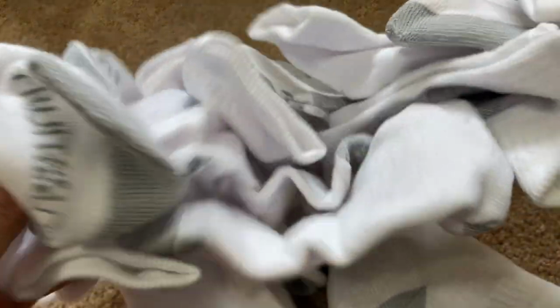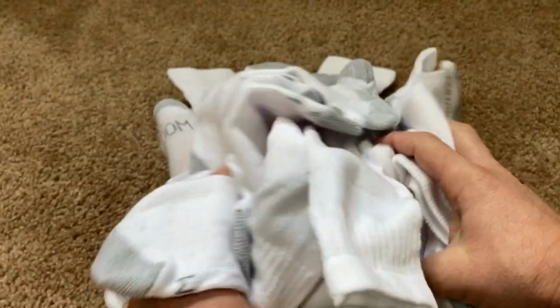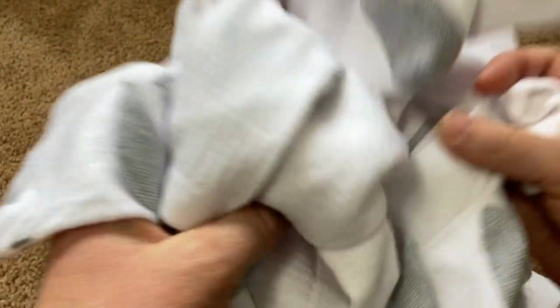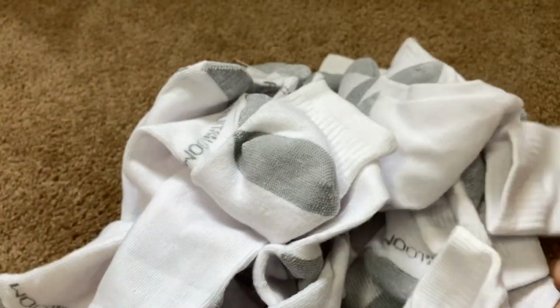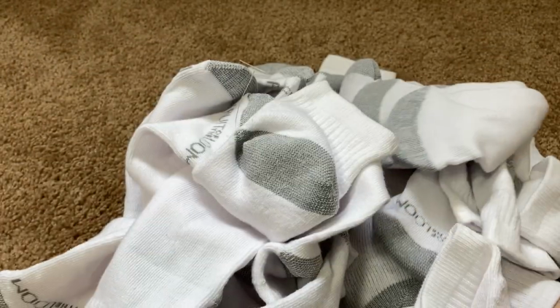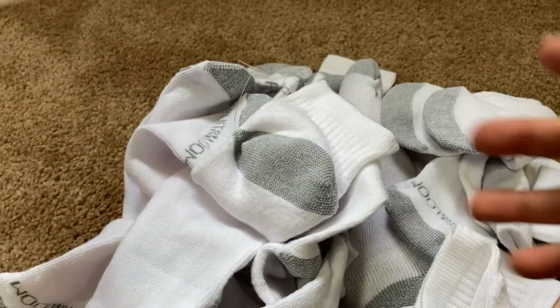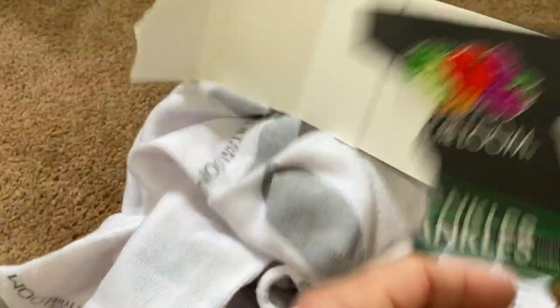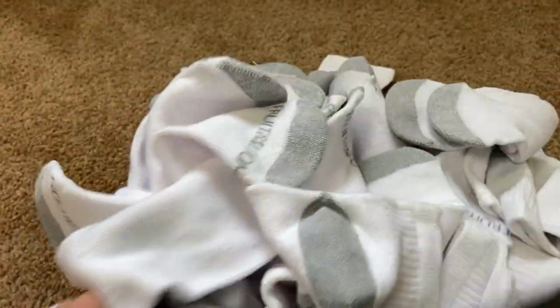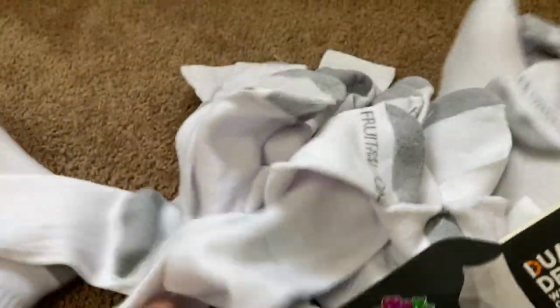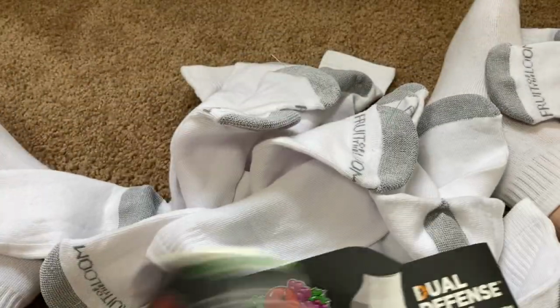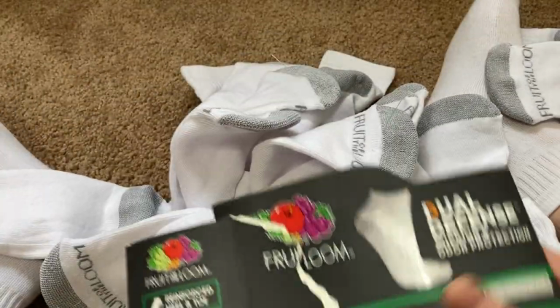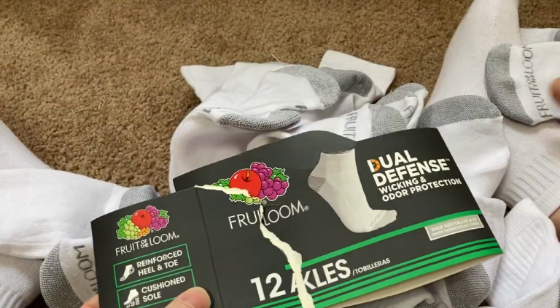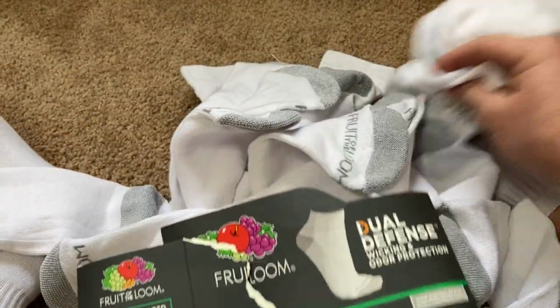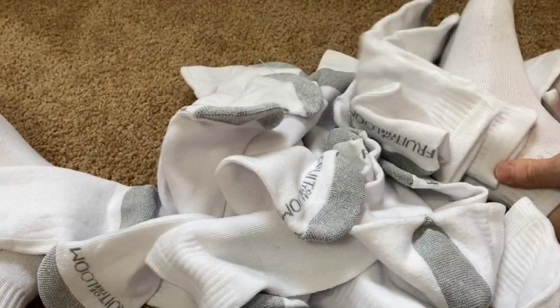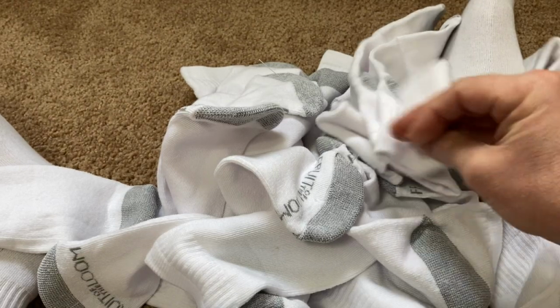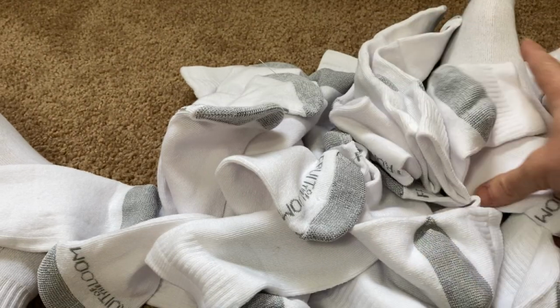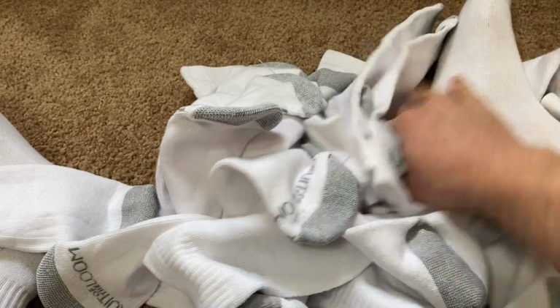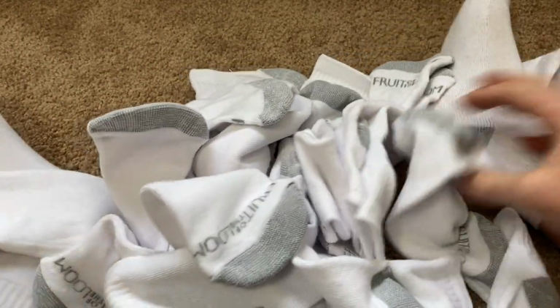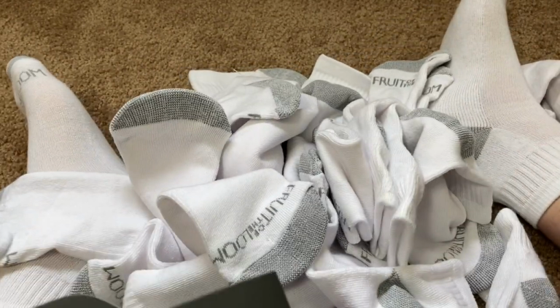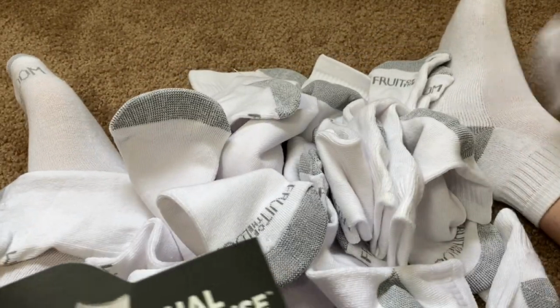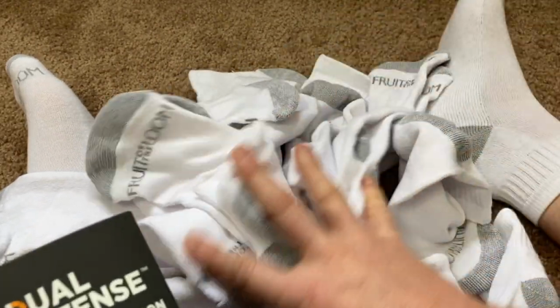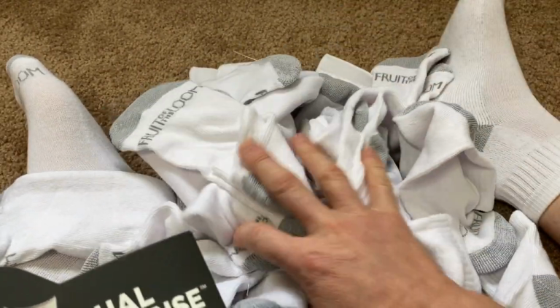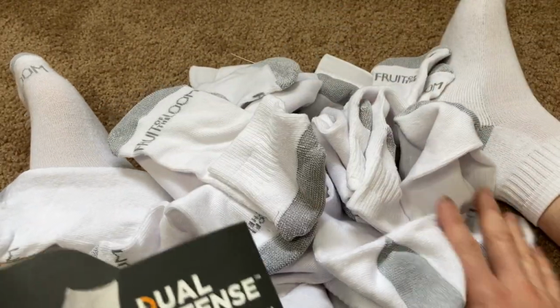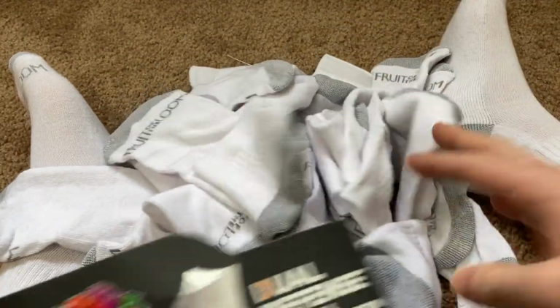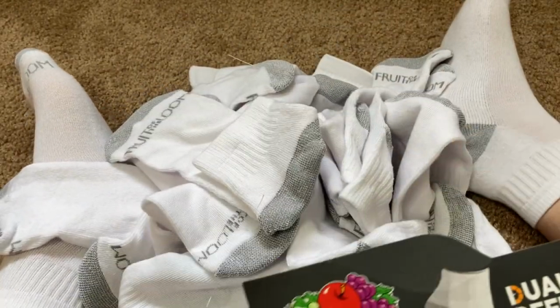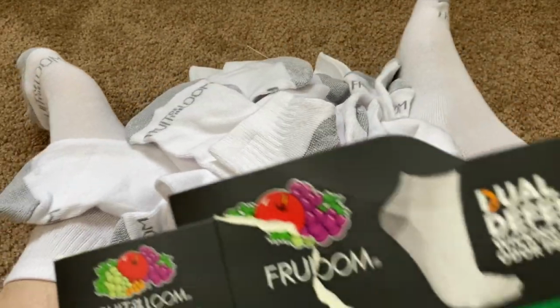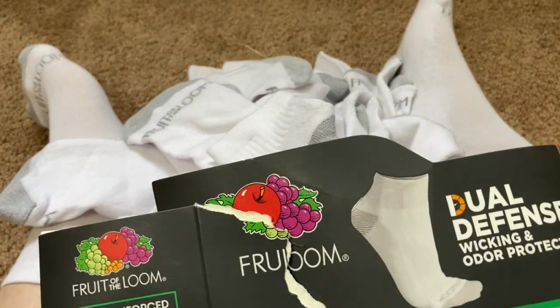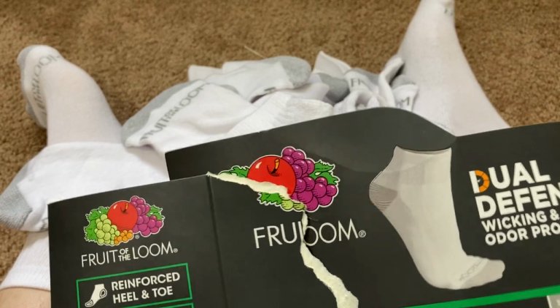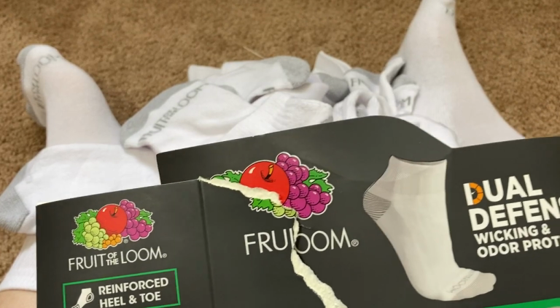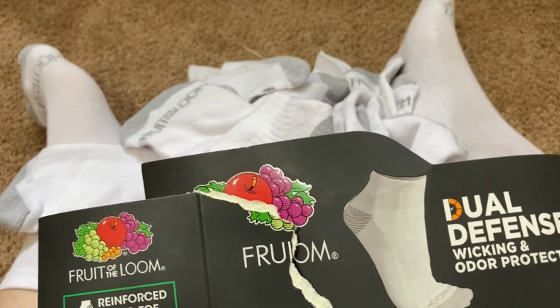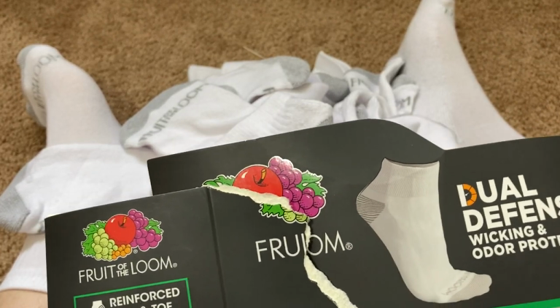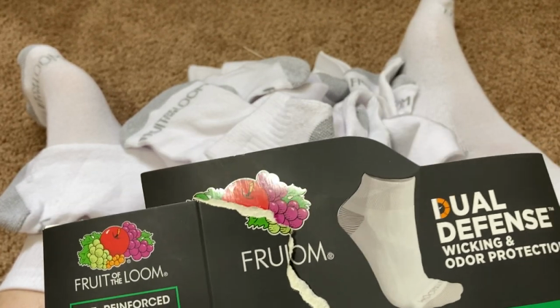Yeah, these are awesome. They are the Fruit of the Loom Dual Defense socks. This is a ton of socks — this is awesome. And I am super happy with them. I hope this video has been helpful. Good luck.